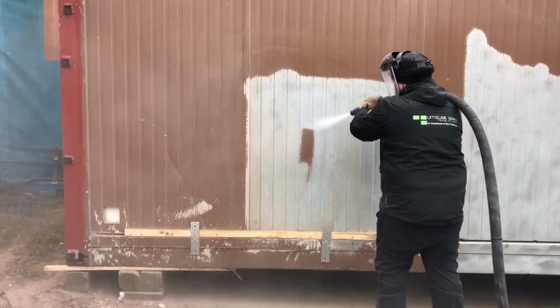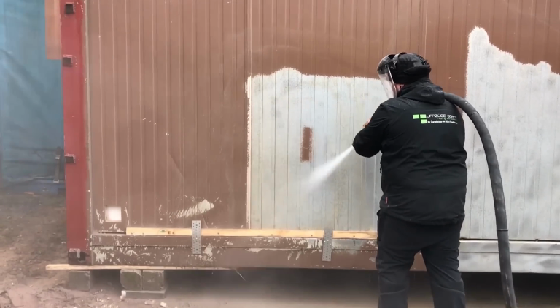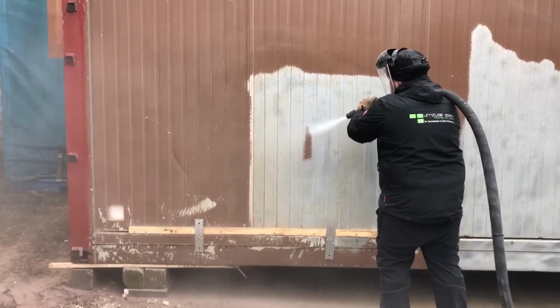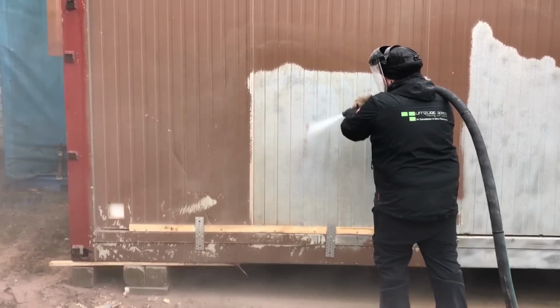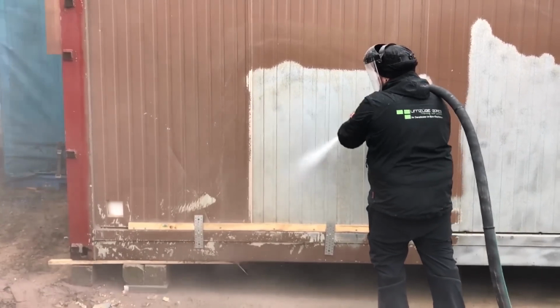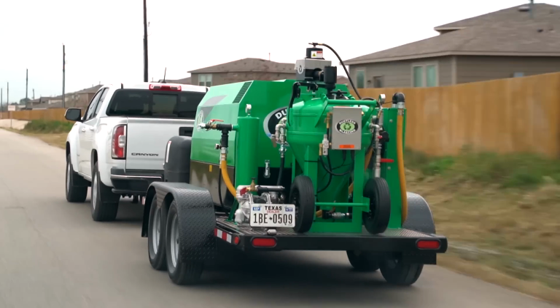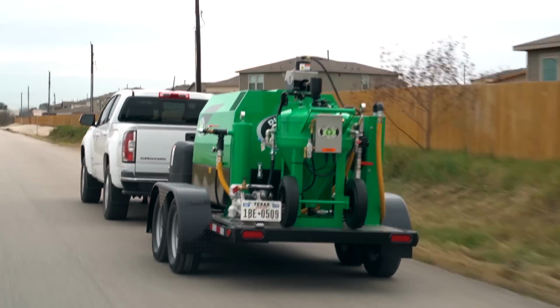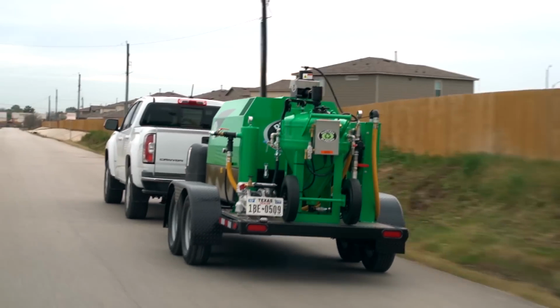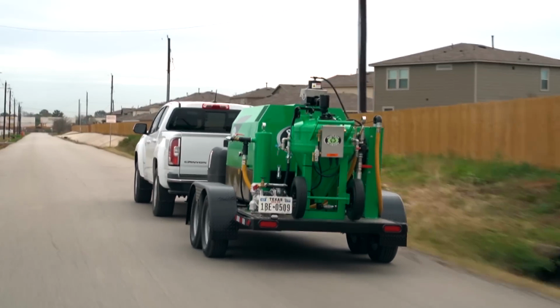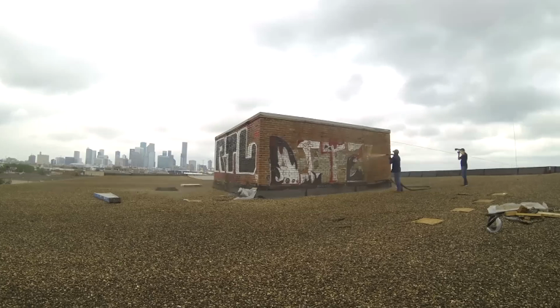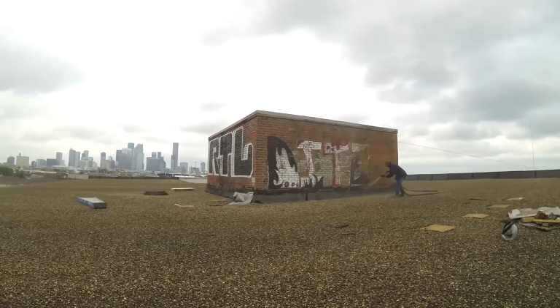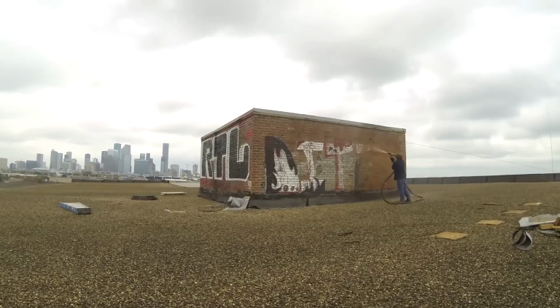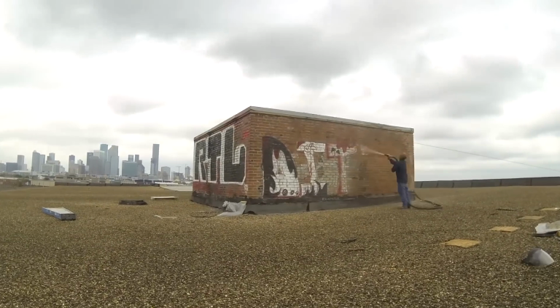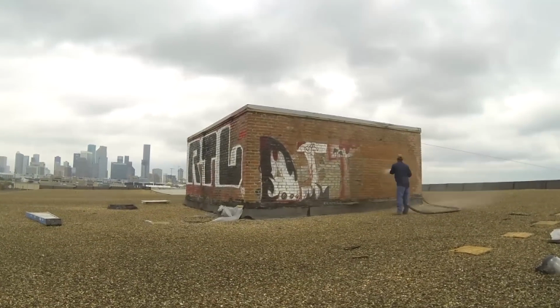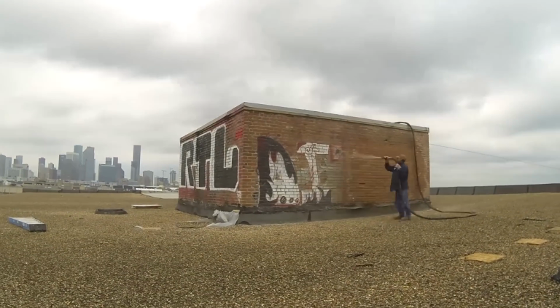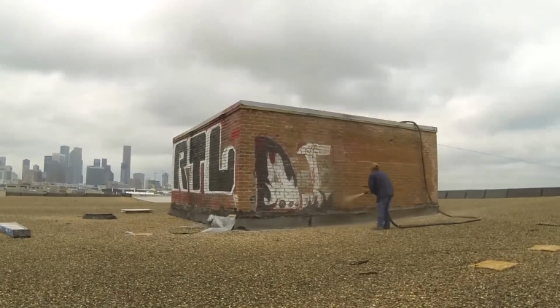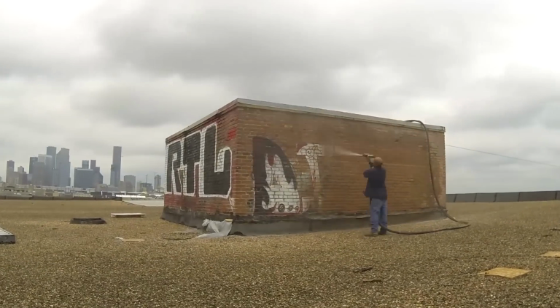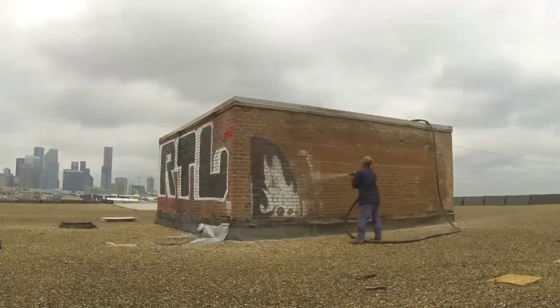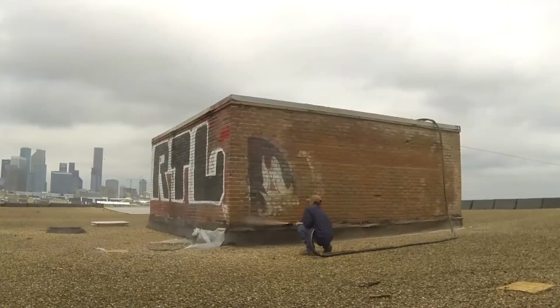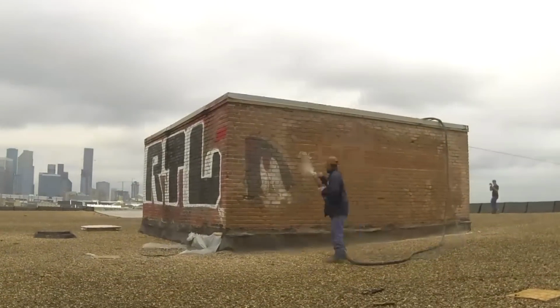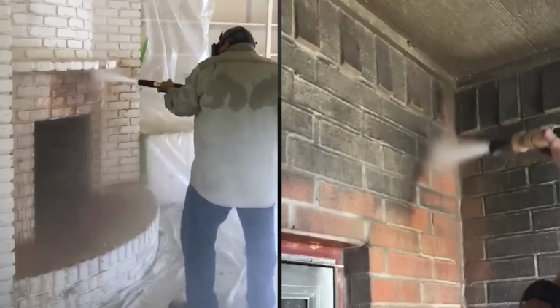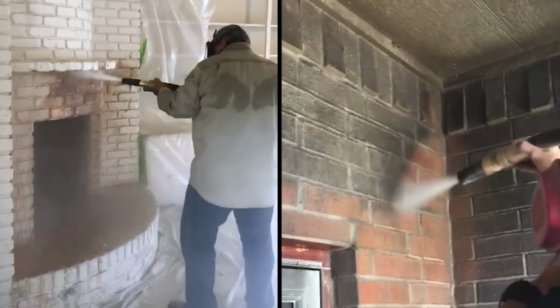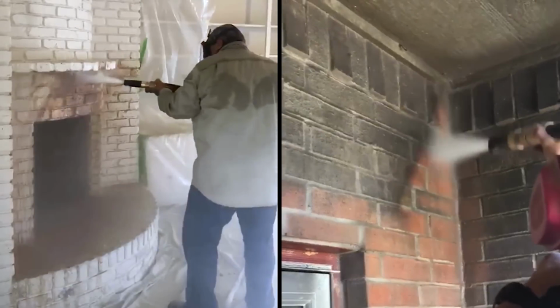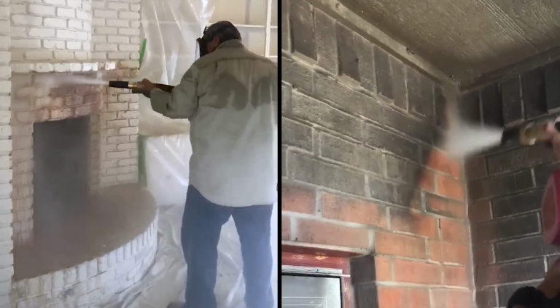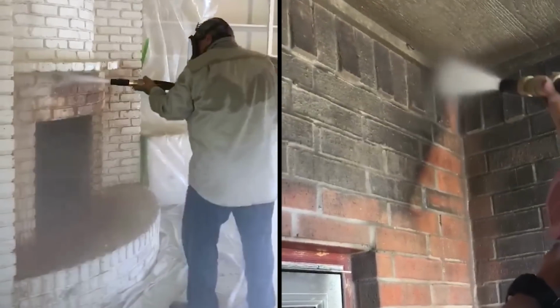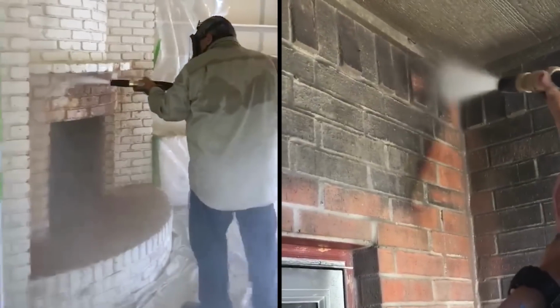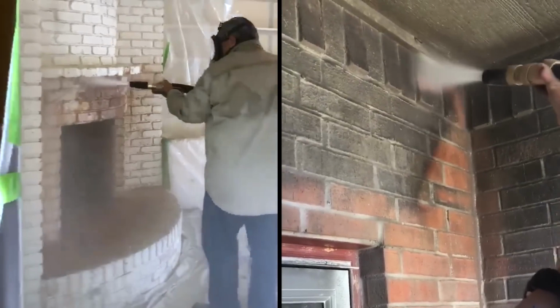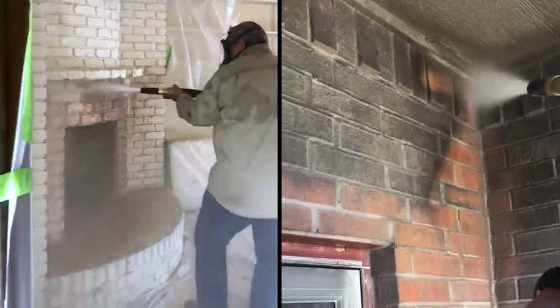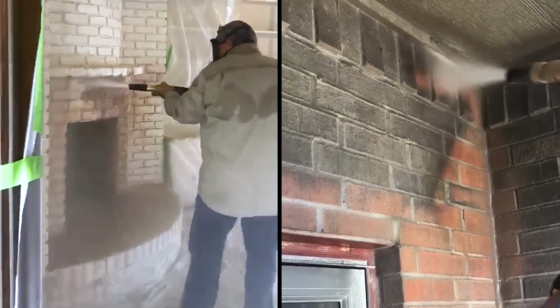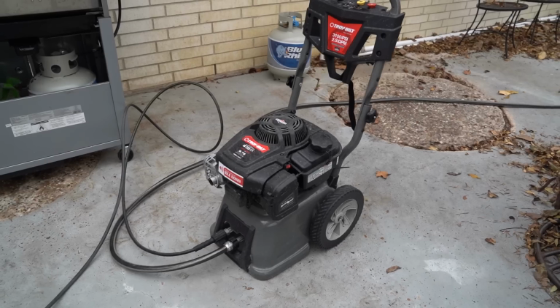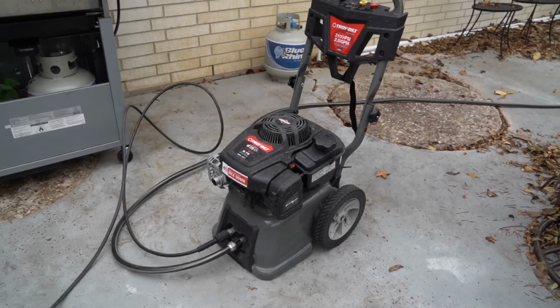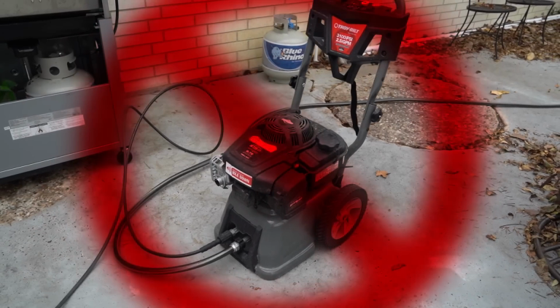Since dustless blasting is mobile and suppresses dust, these business owners are able to blast in places that would be unreachable otherwise, and tackle challenges that would be impossible for other tools.